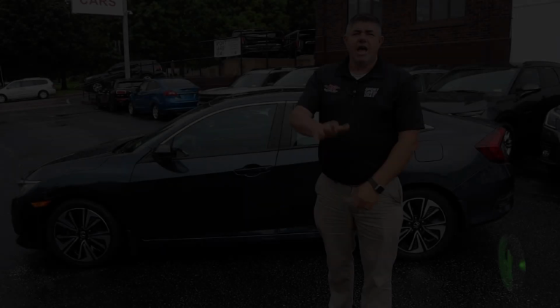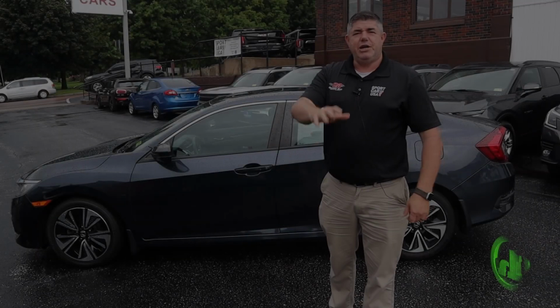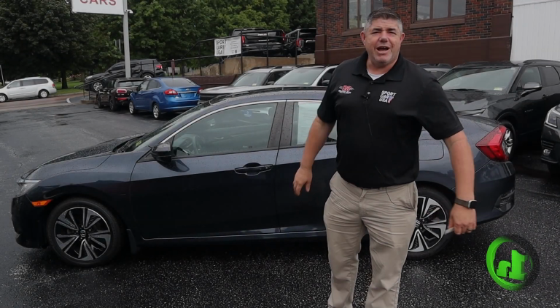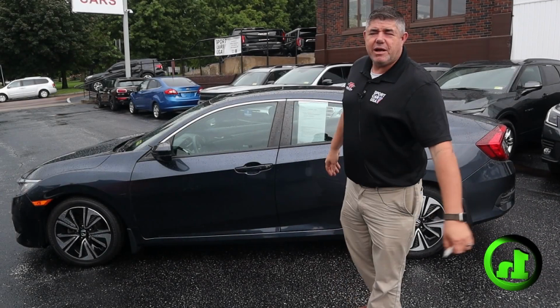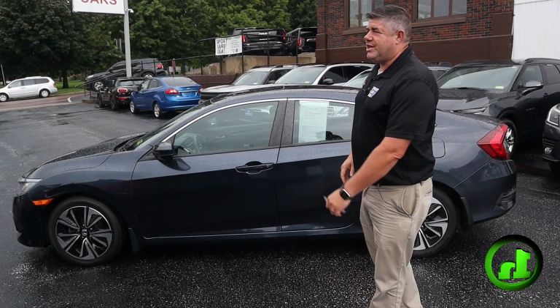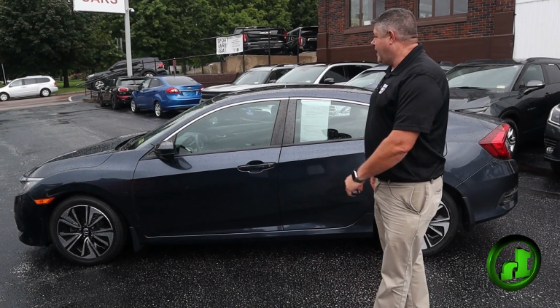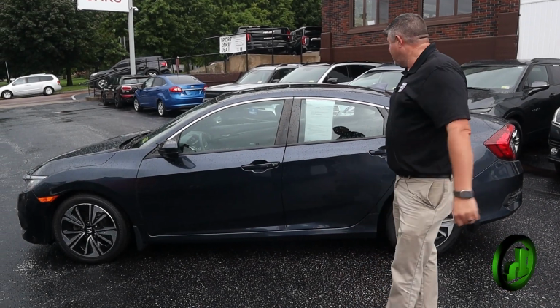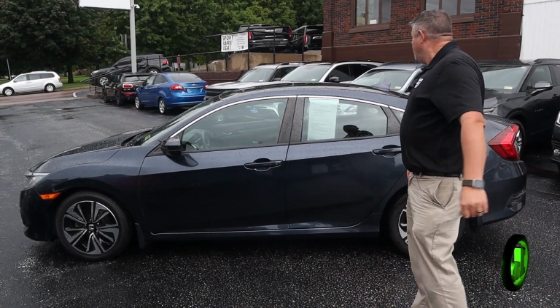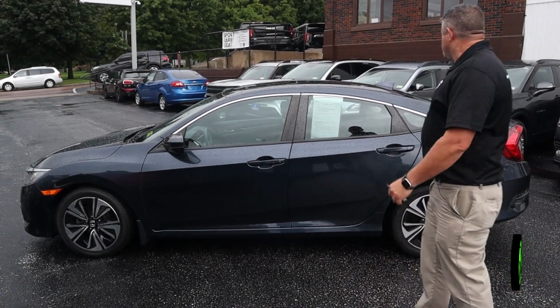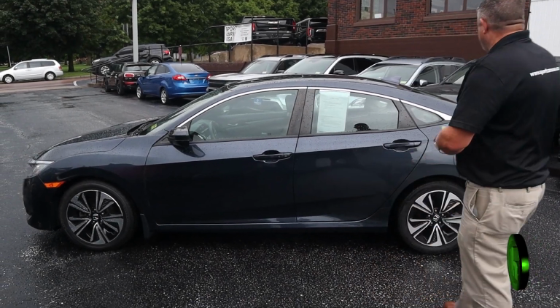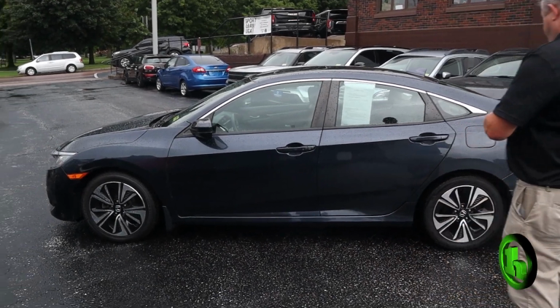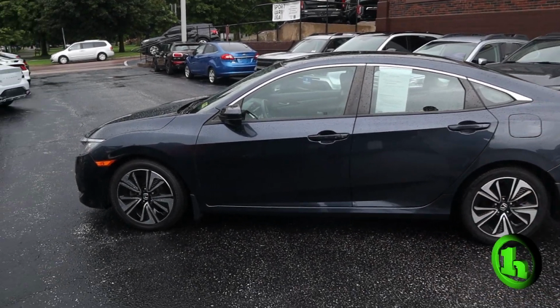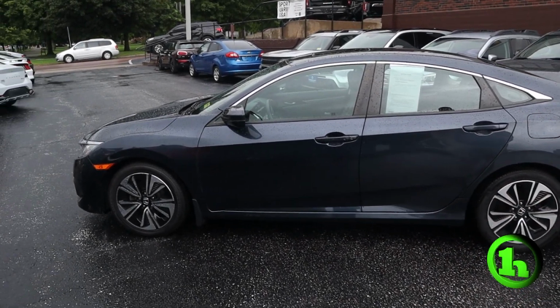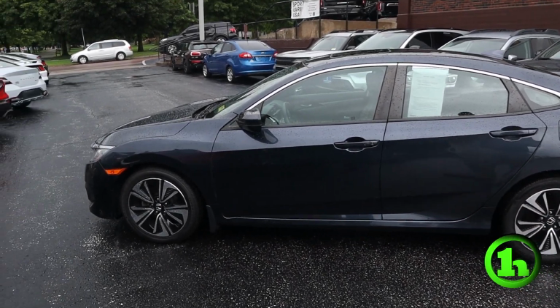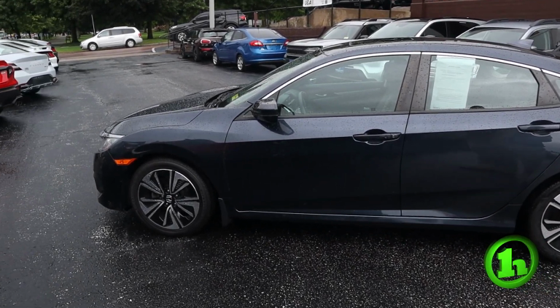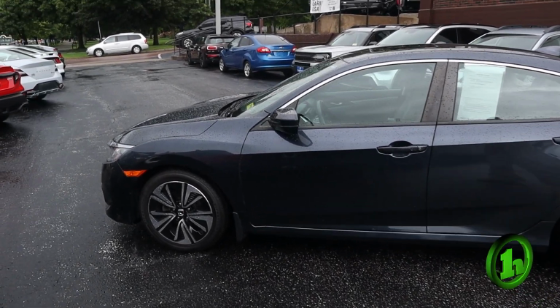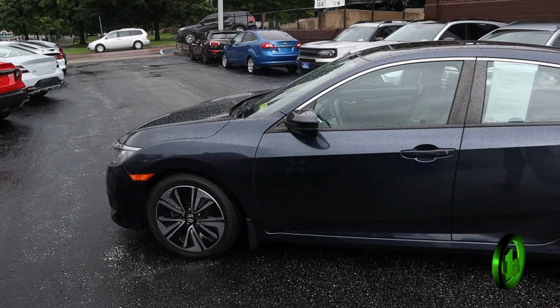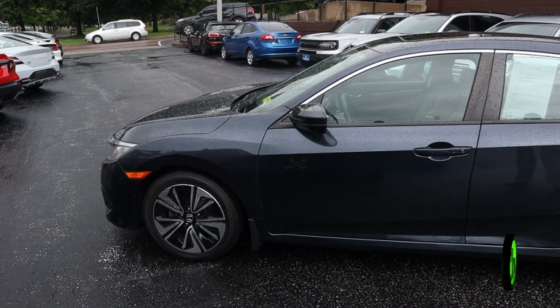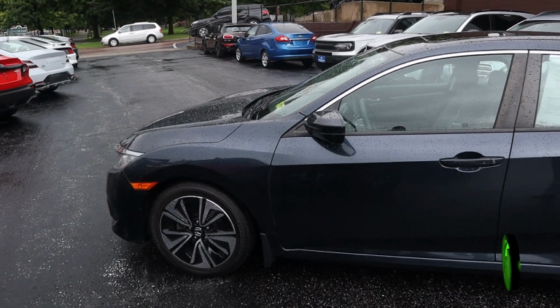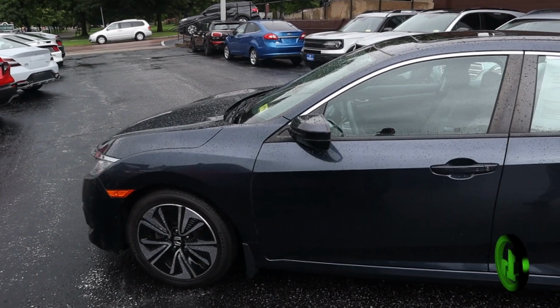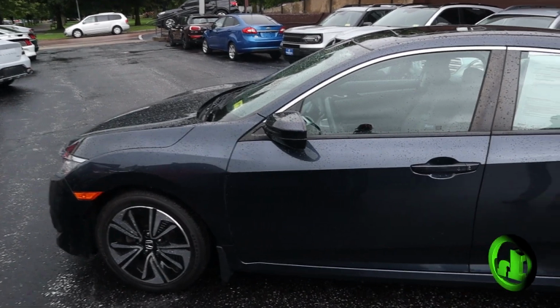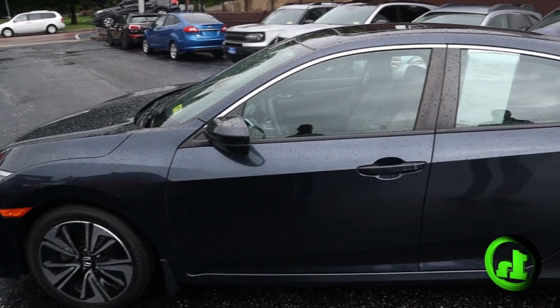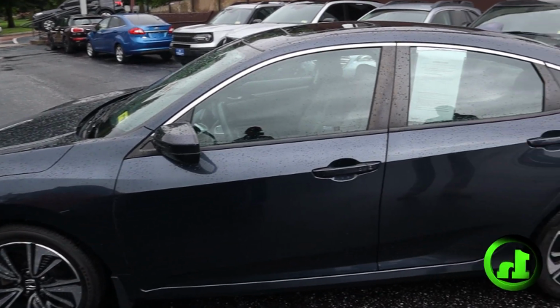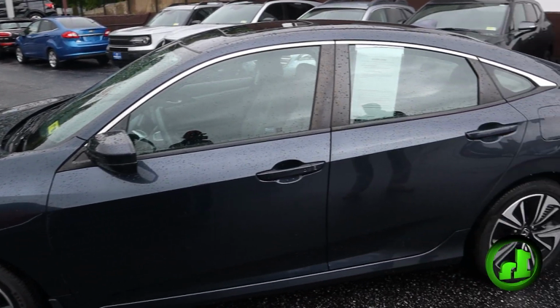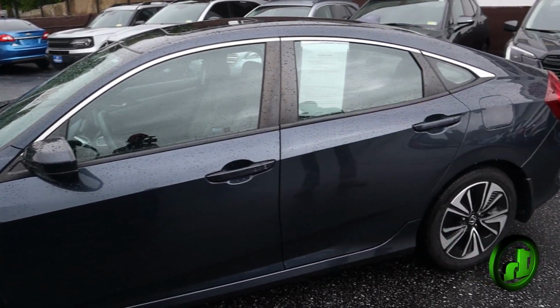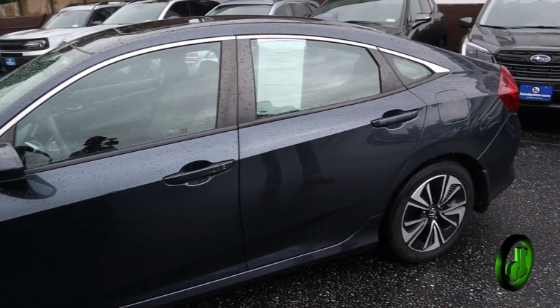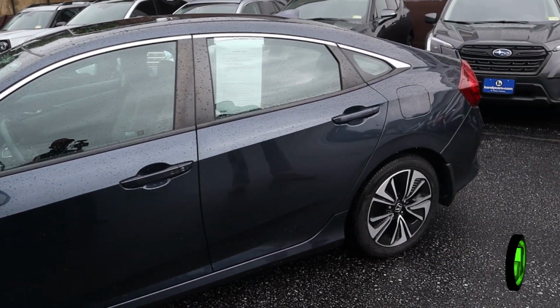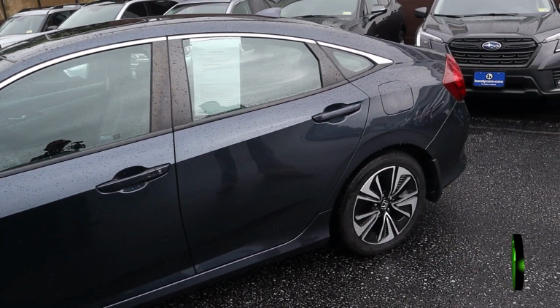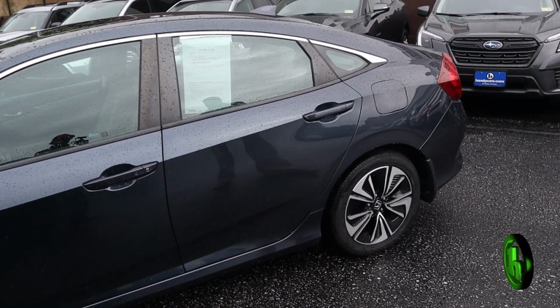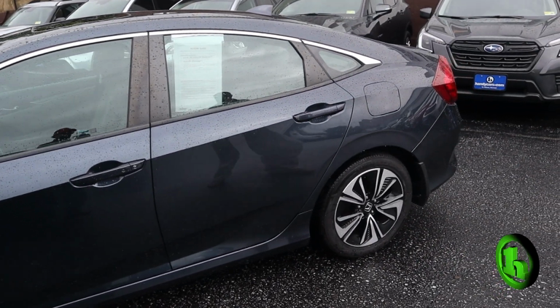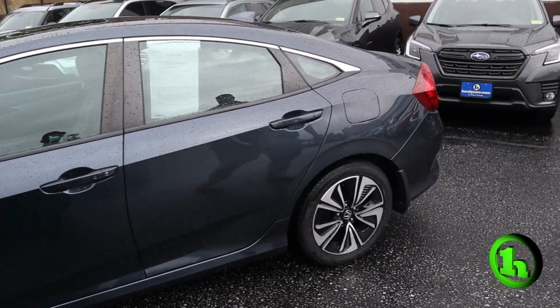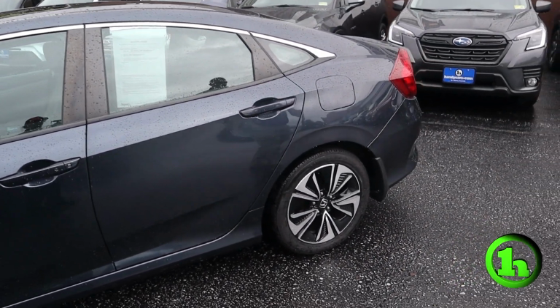How you doing guys? Chad with Handy's Downtown. Just wanted to do a quick video for you on this 2017 Honda Civic EXL. We're going to do a quick walk around and let you take a look at the body, see what you think of it.